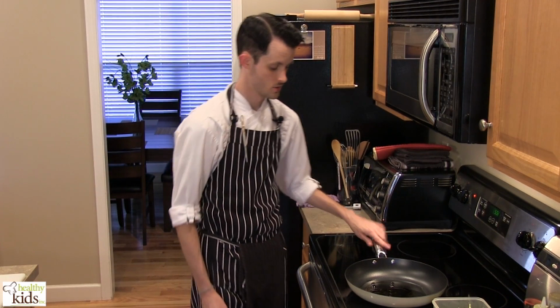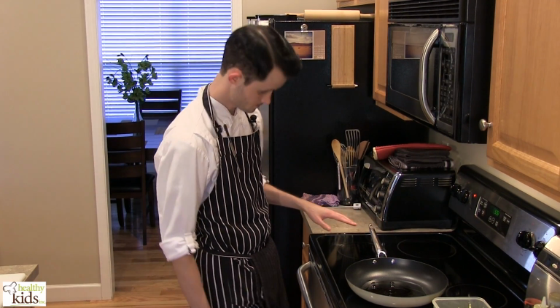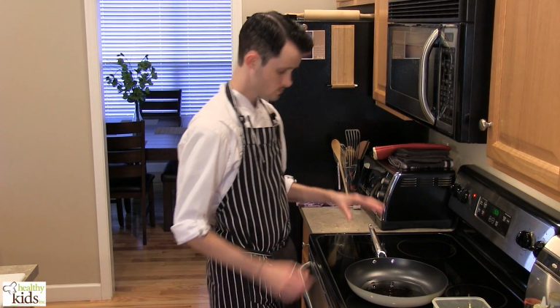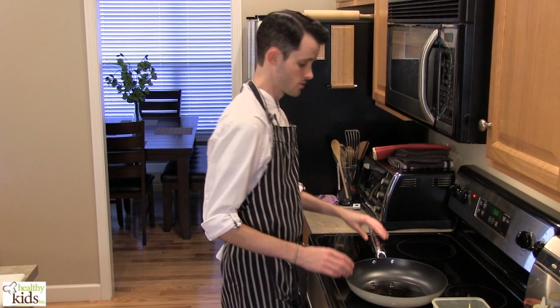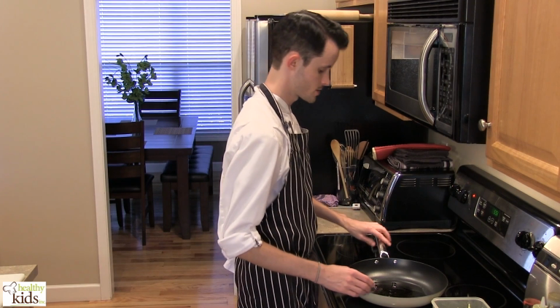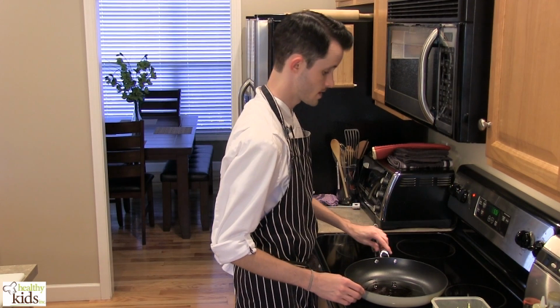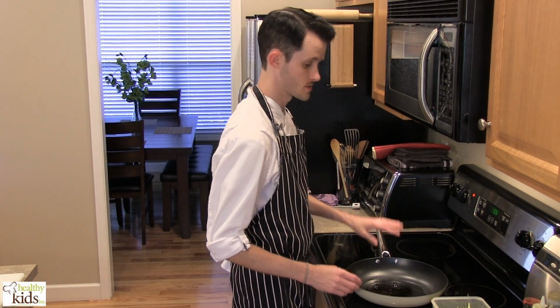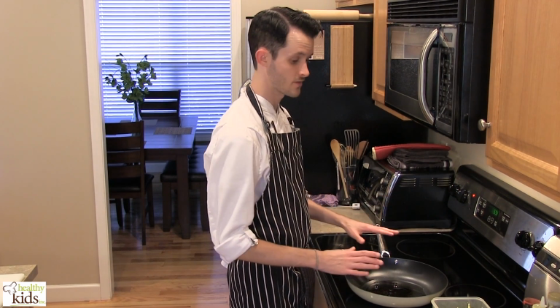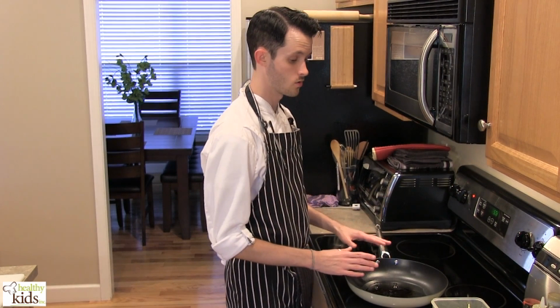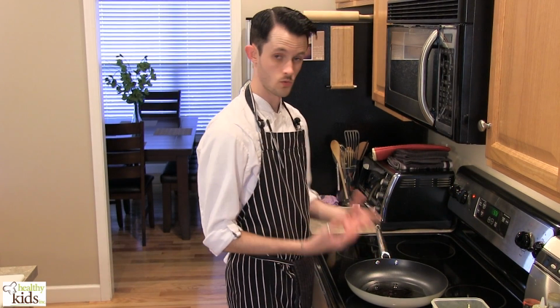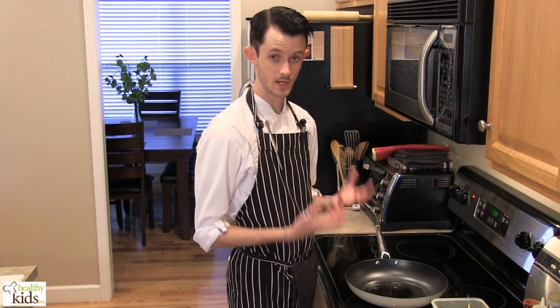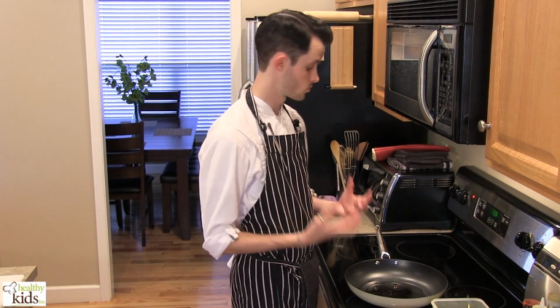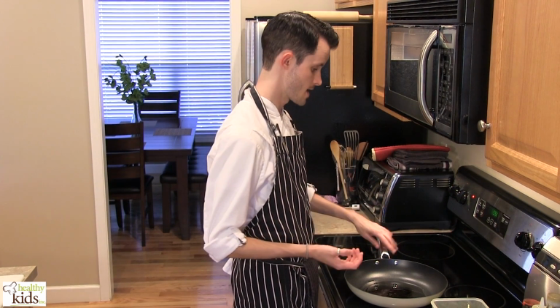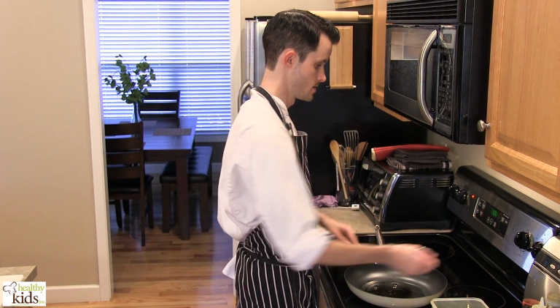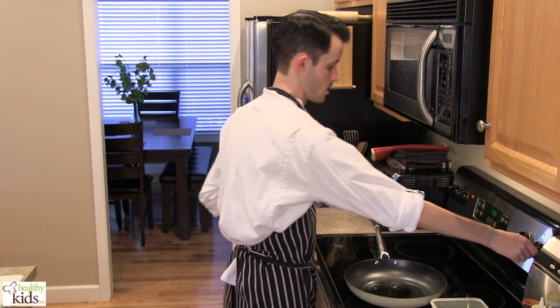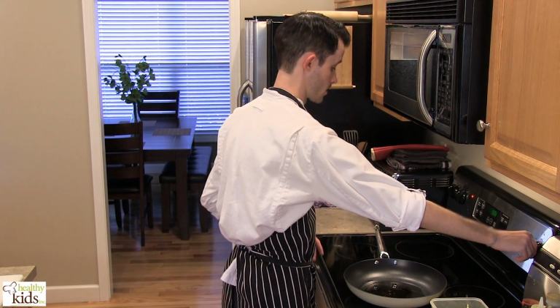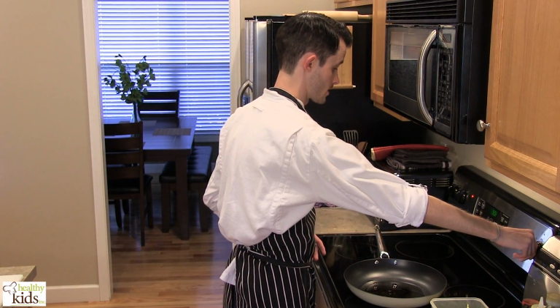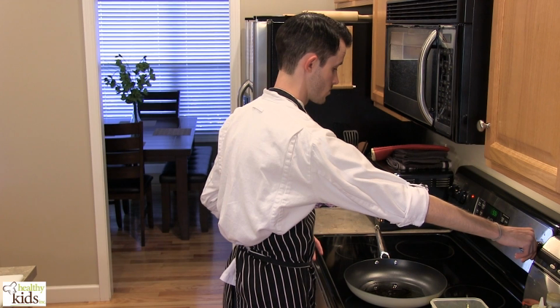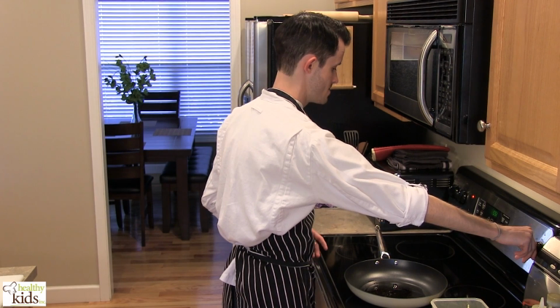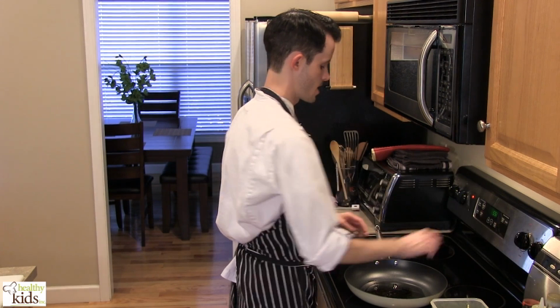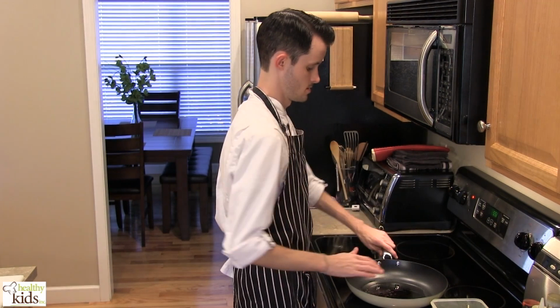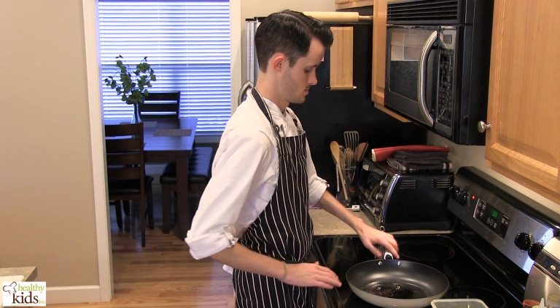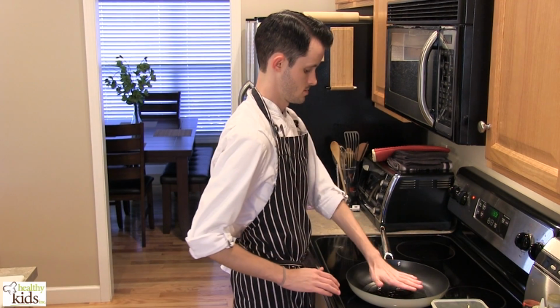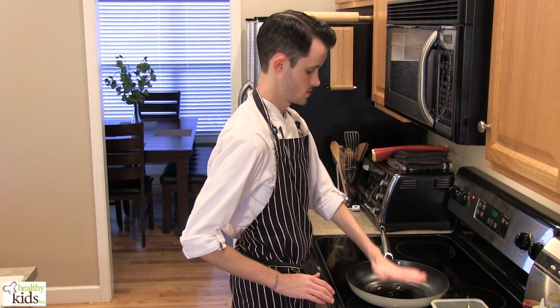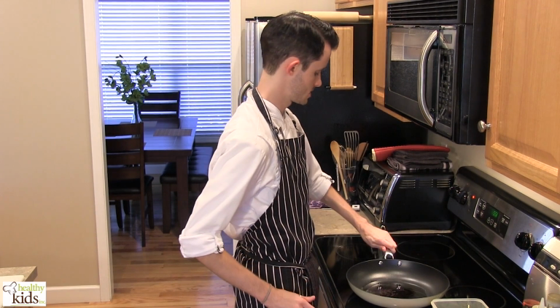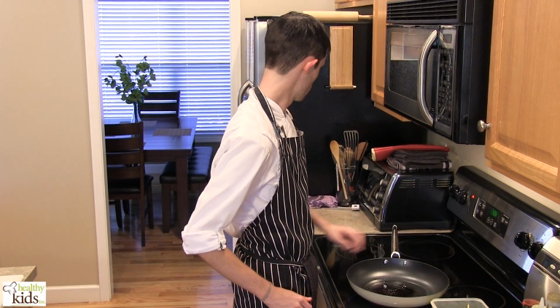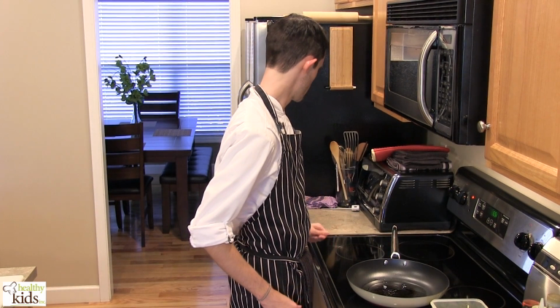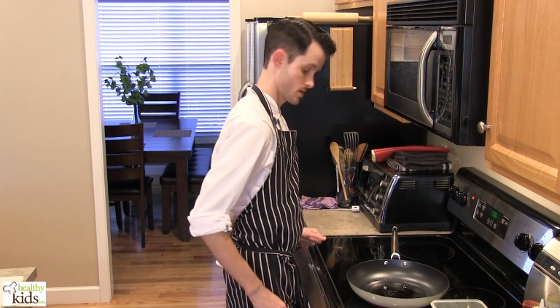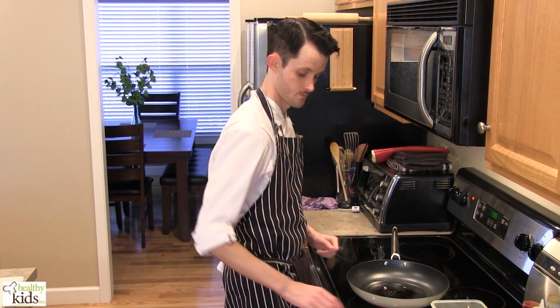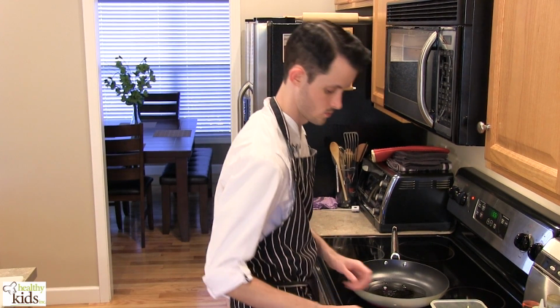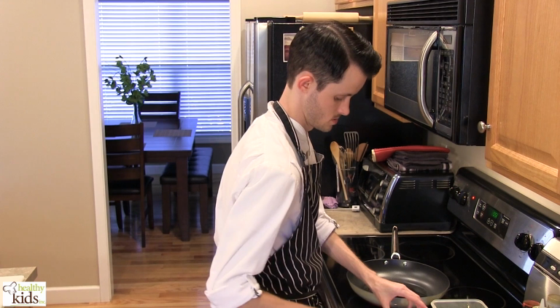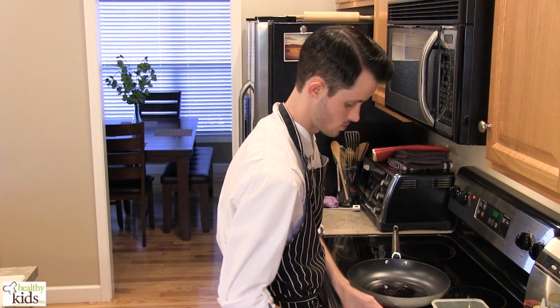We have a large sauté pan here with some safflower oil, which can handle really high heat. We're going to crank this up to about medium high. It's been slowly heating up already.